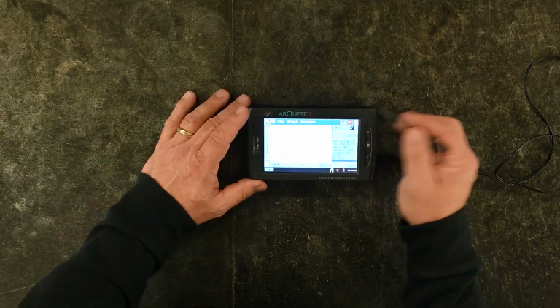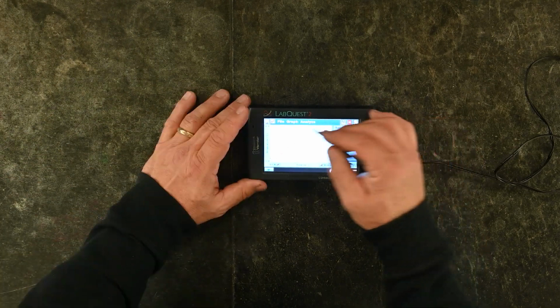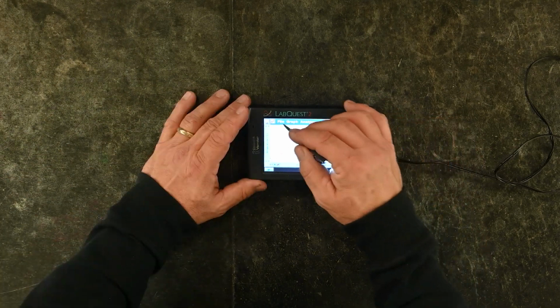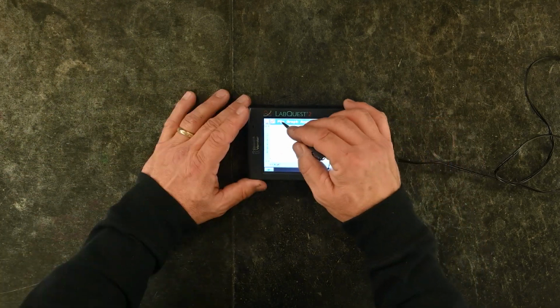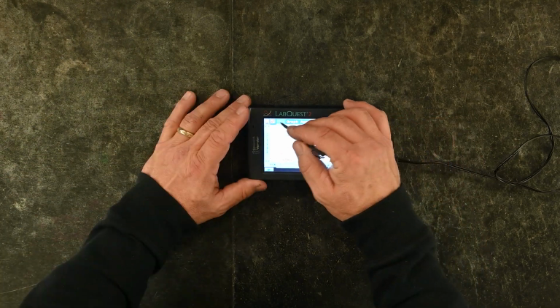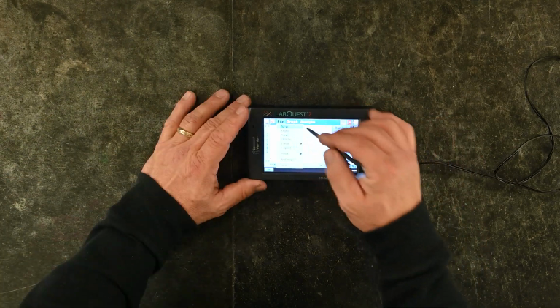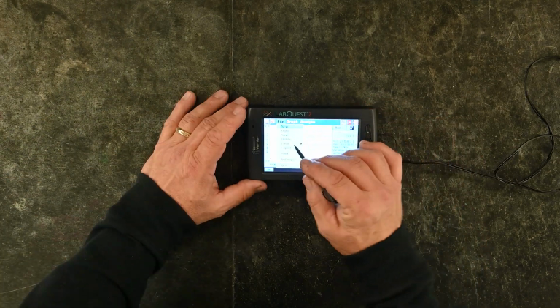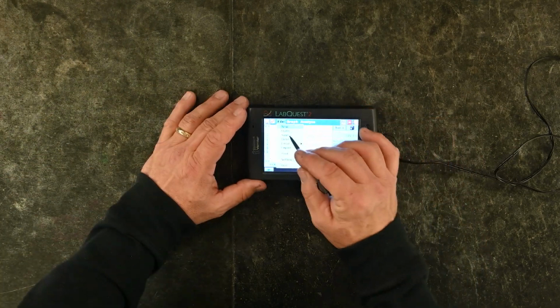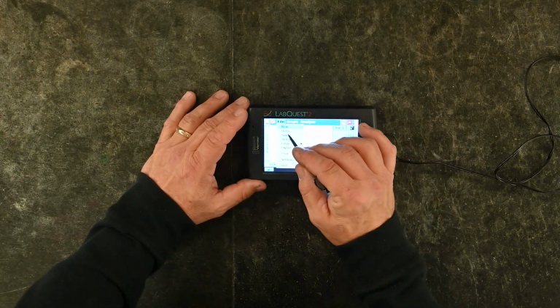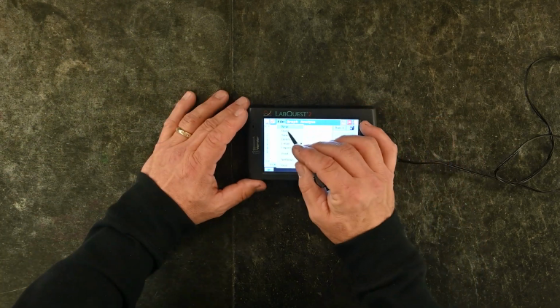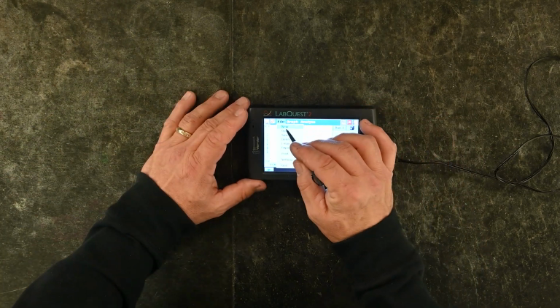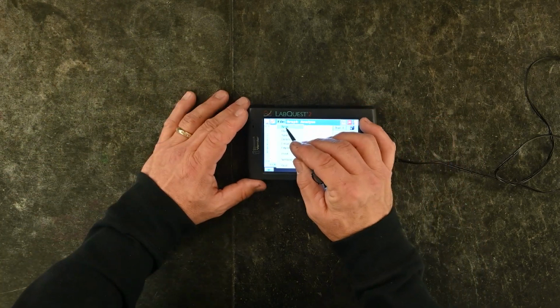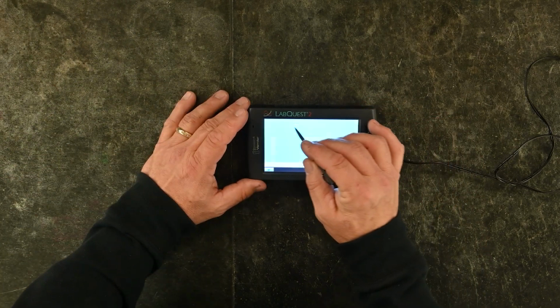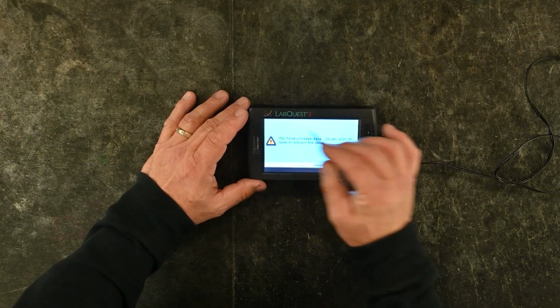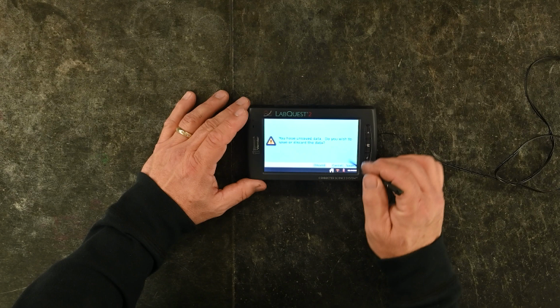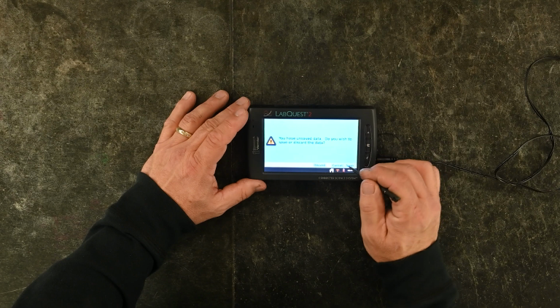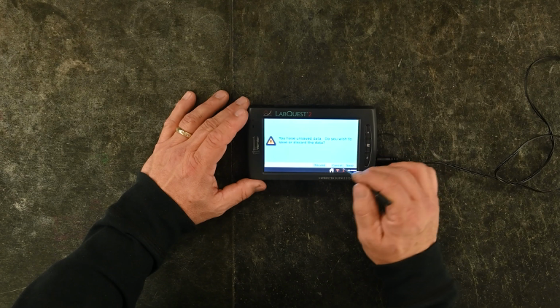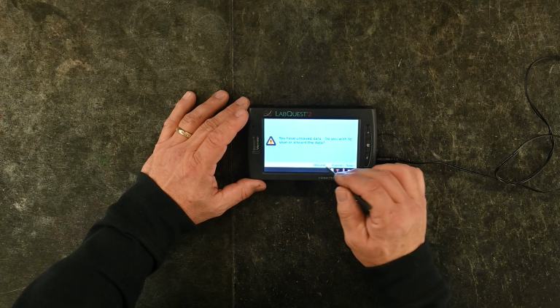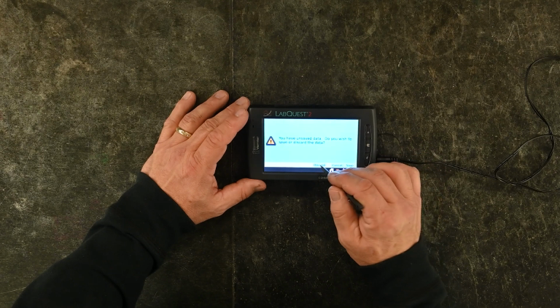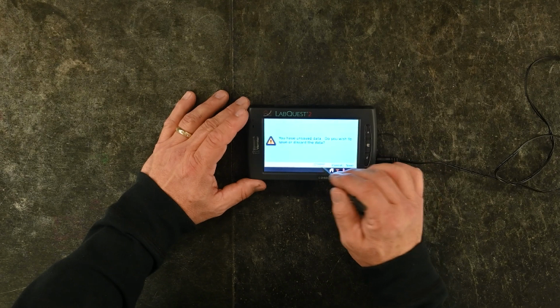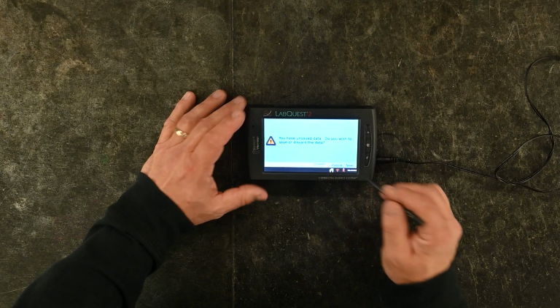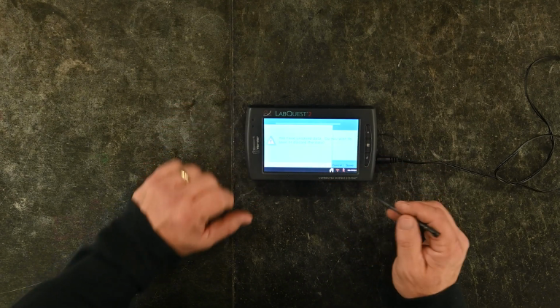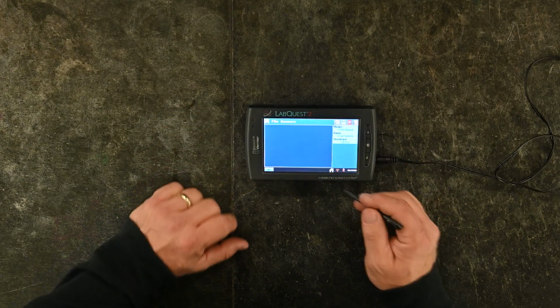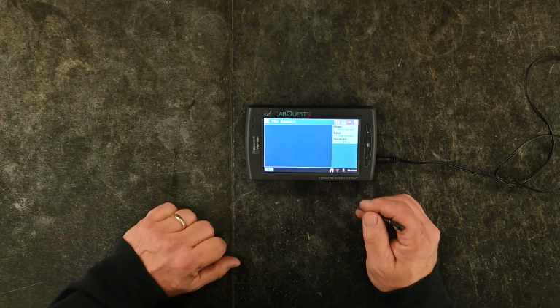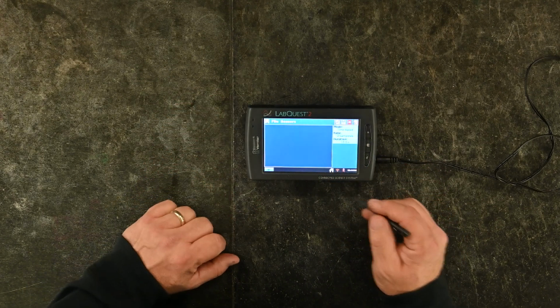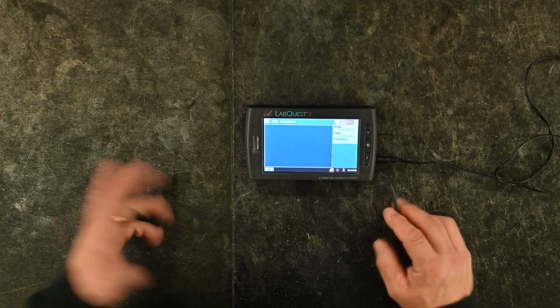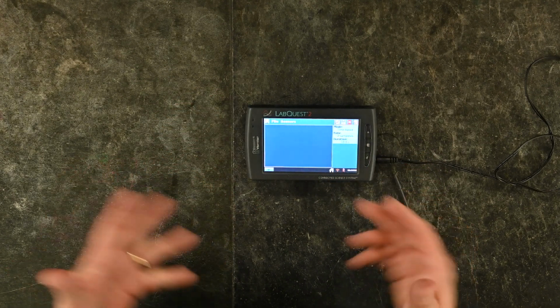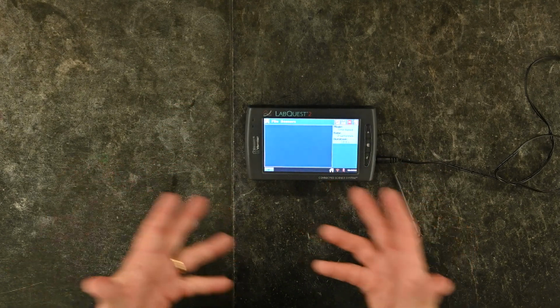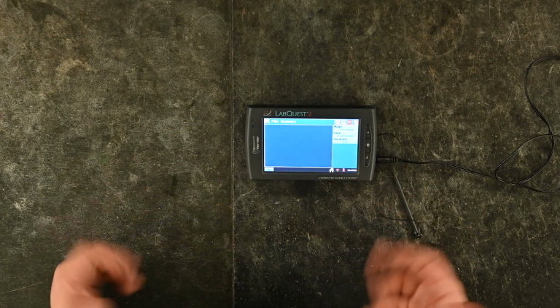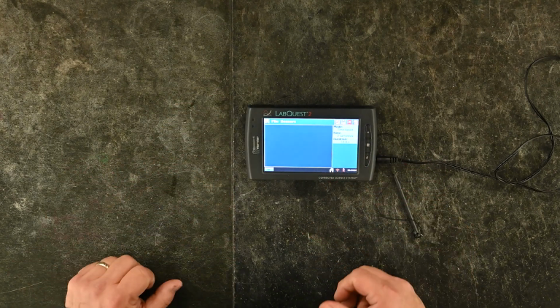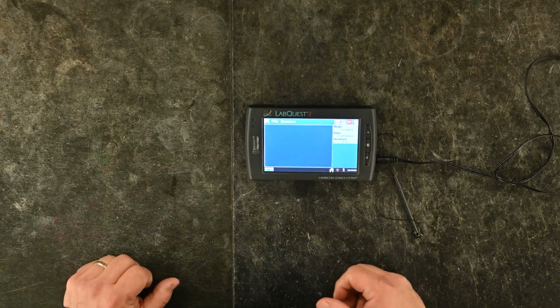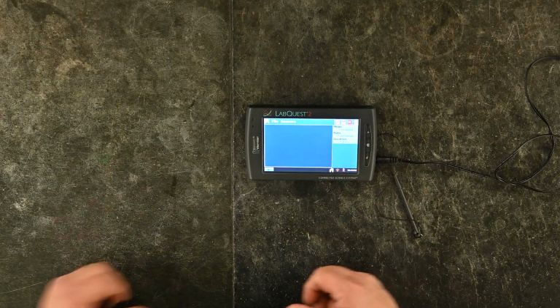To set up the SpectroVis Plus, first unplug the temperature probe, then go to File, New, and discard your data so you're back to a blank screen.